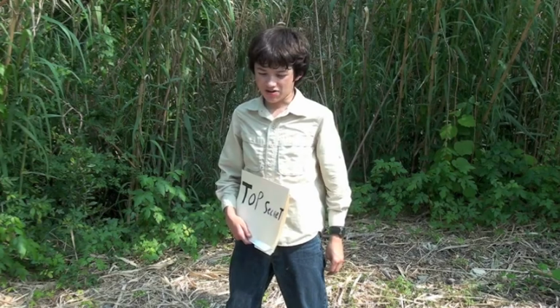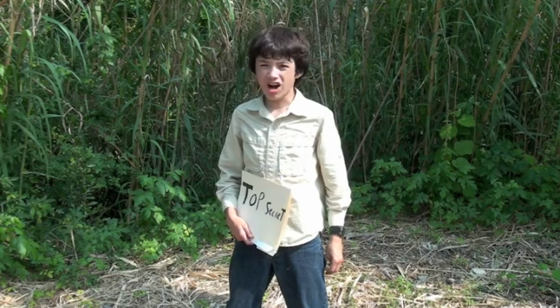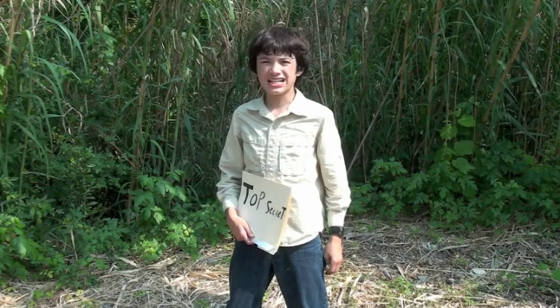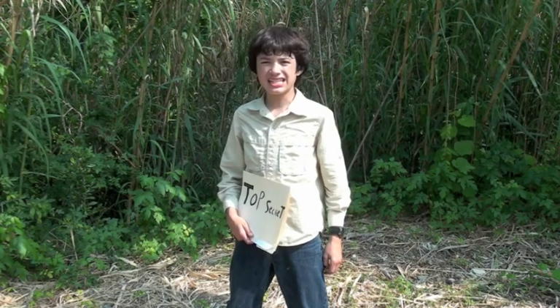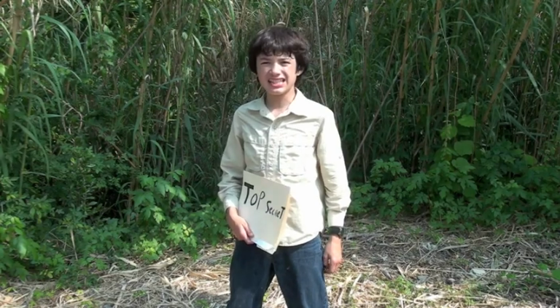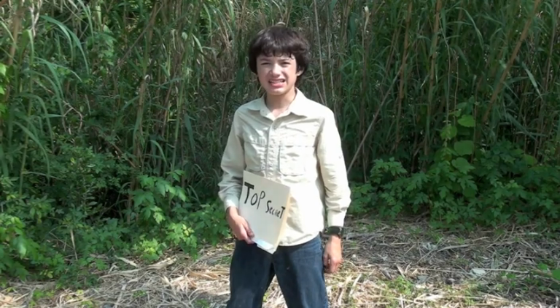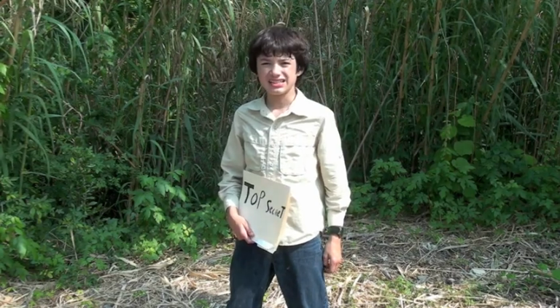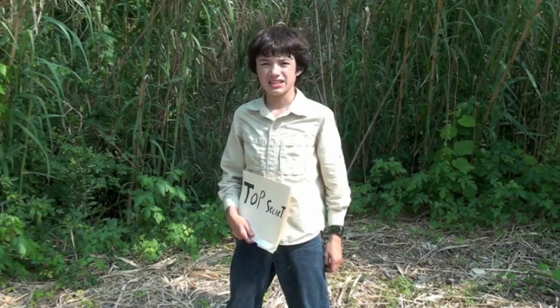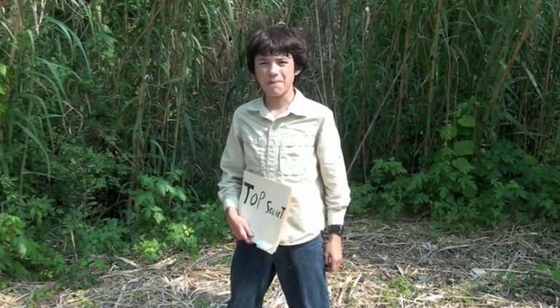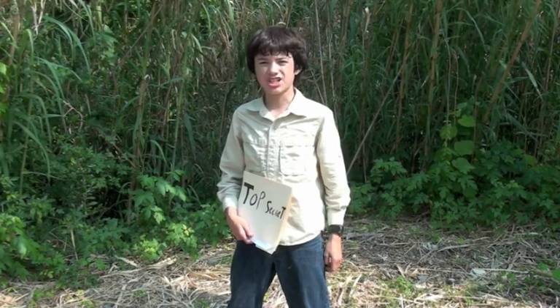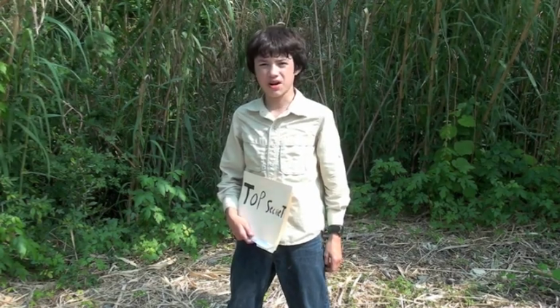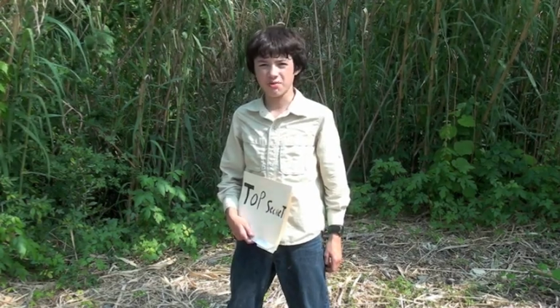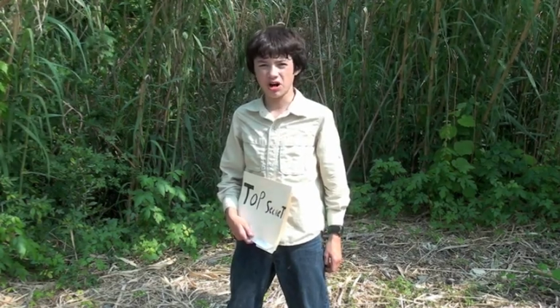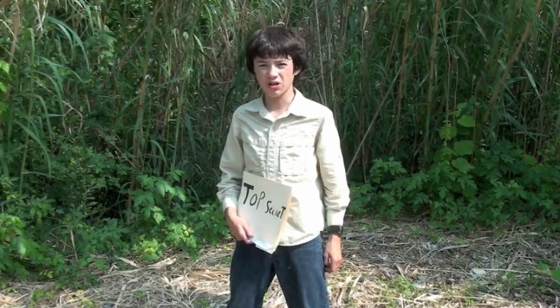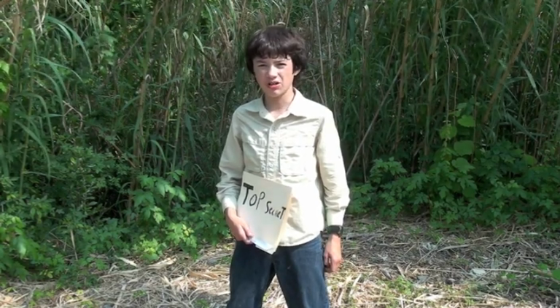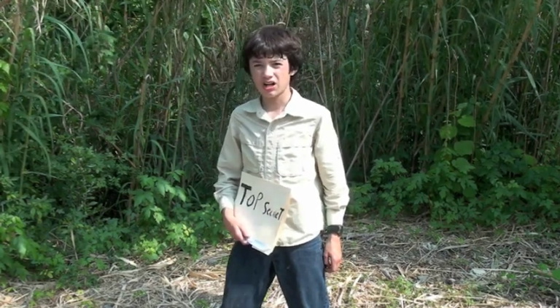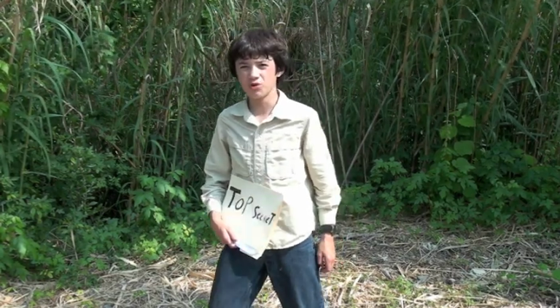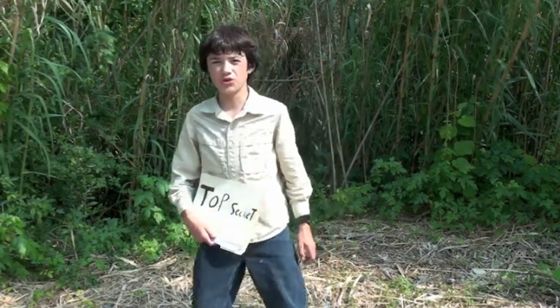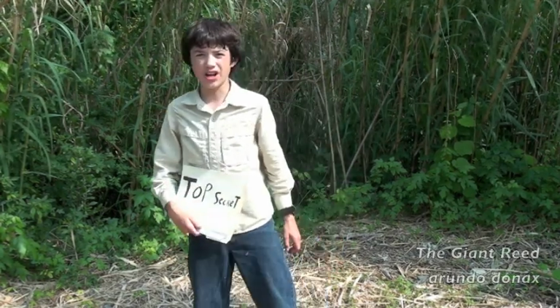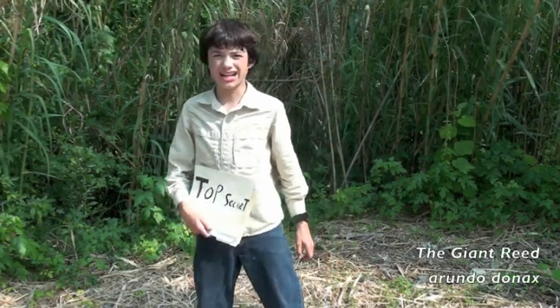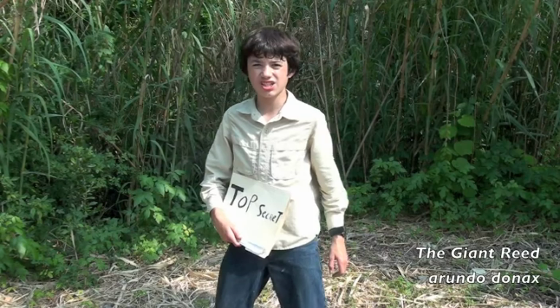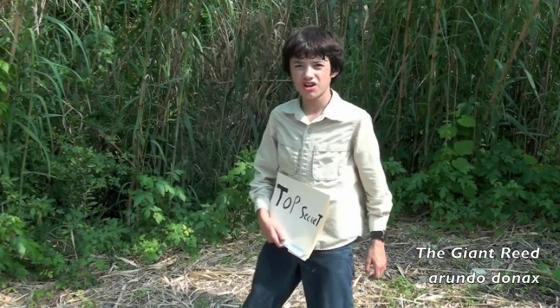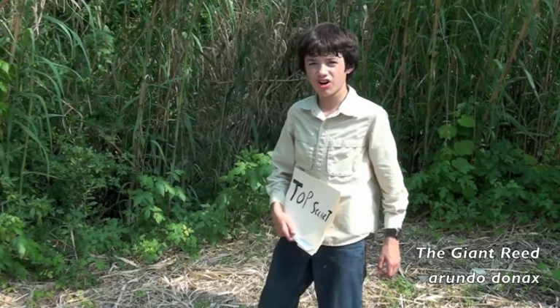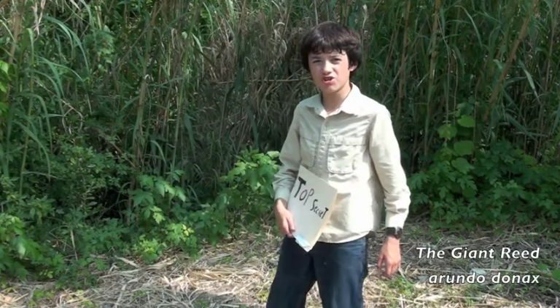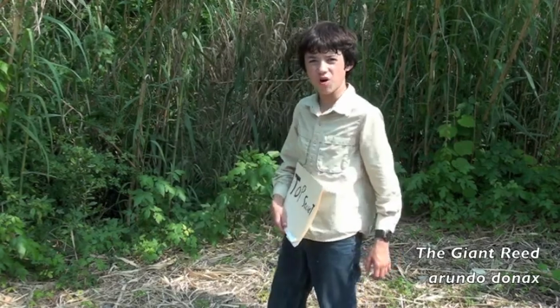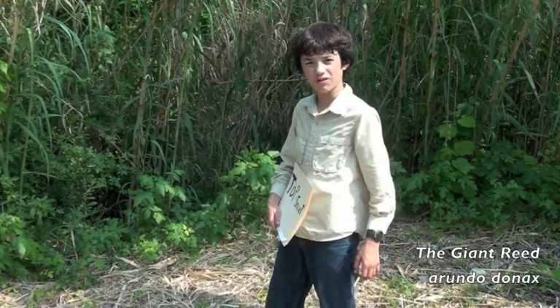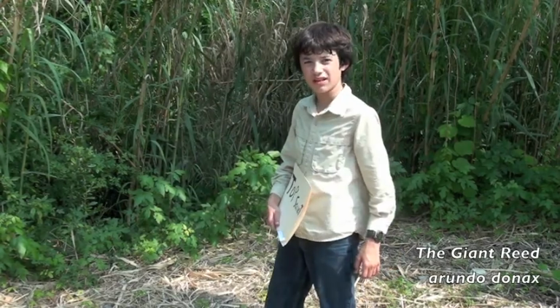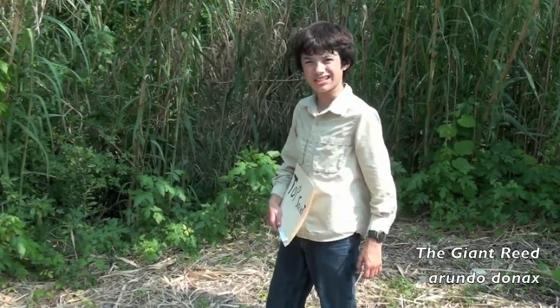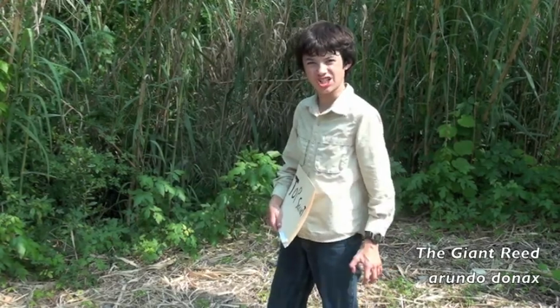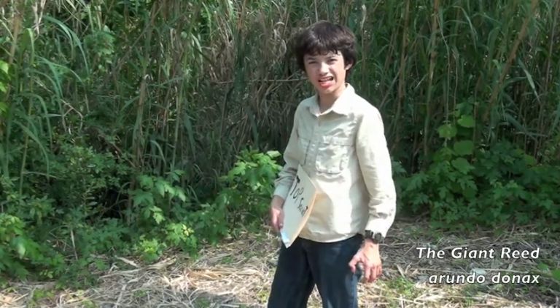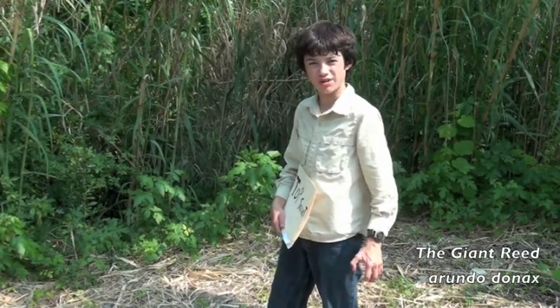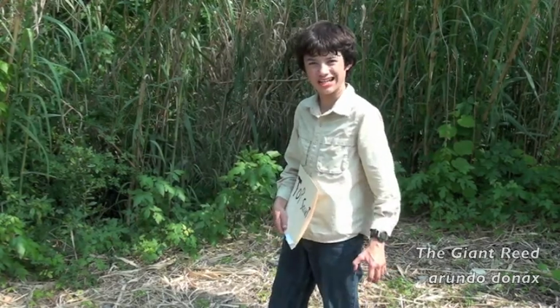And their dark titan leader, the master of them all — Arundo donax, also known as the giant reed.